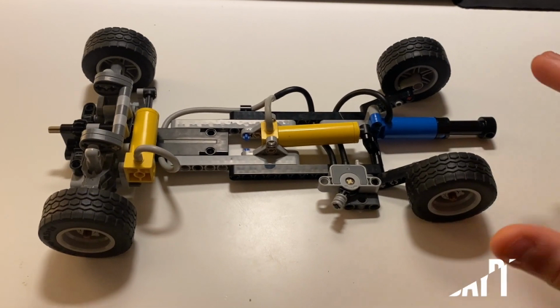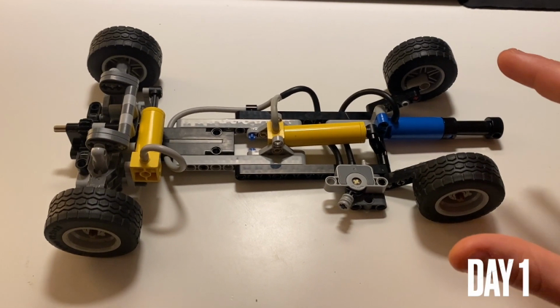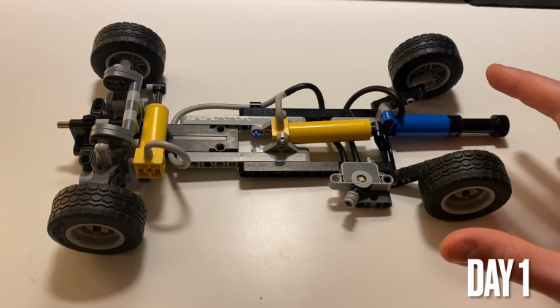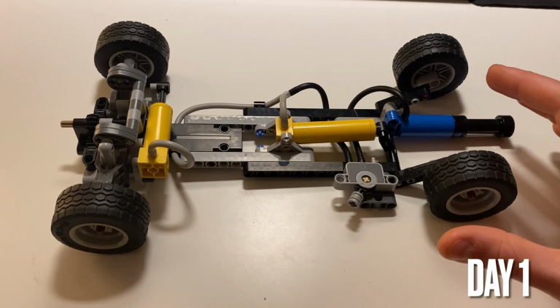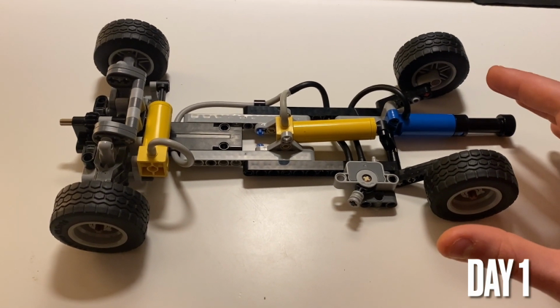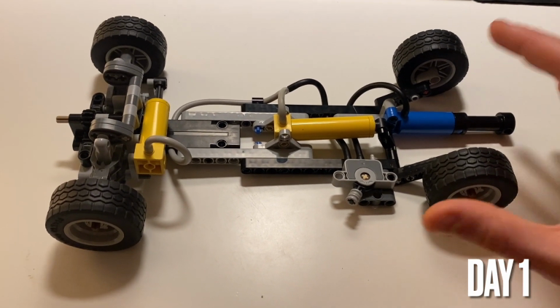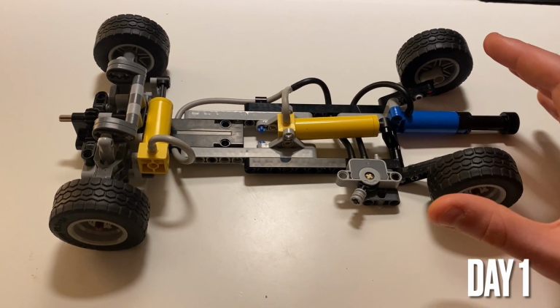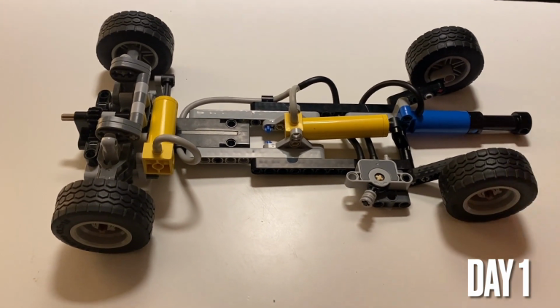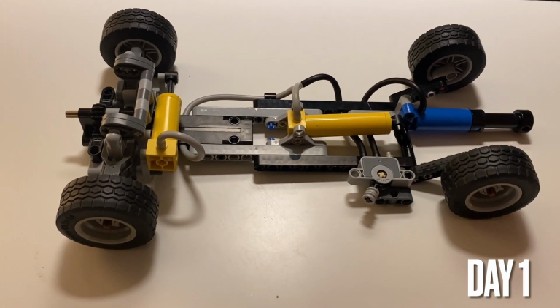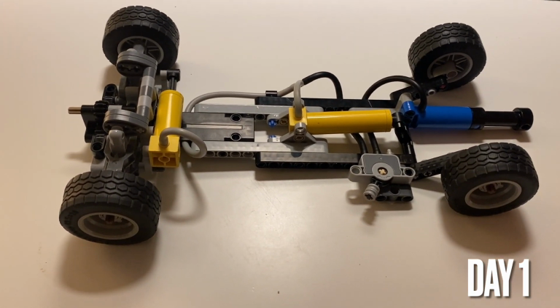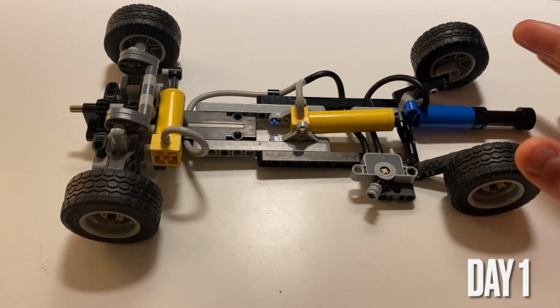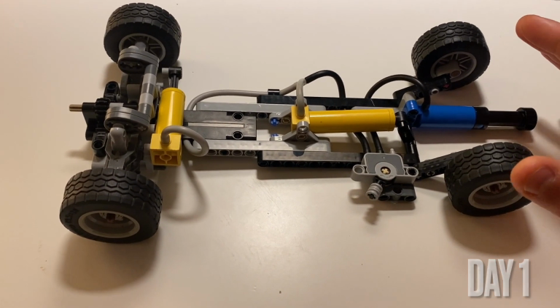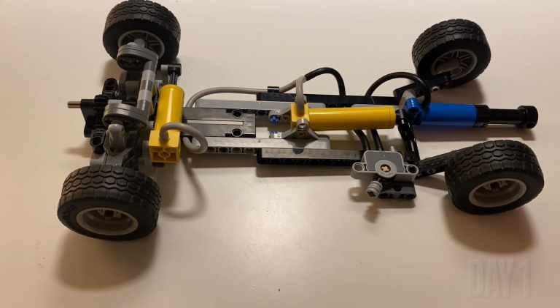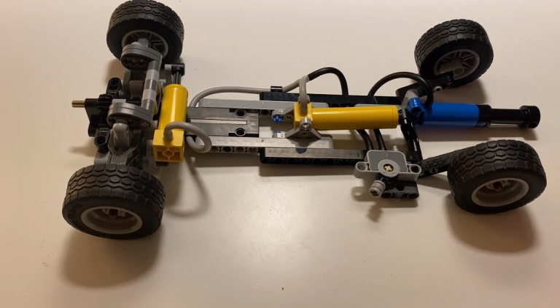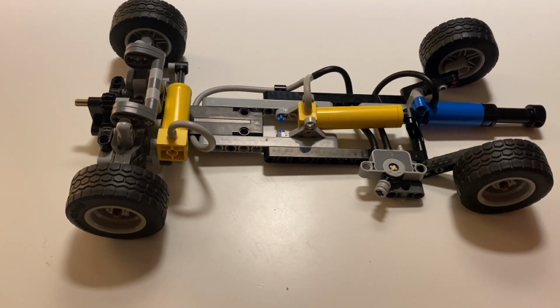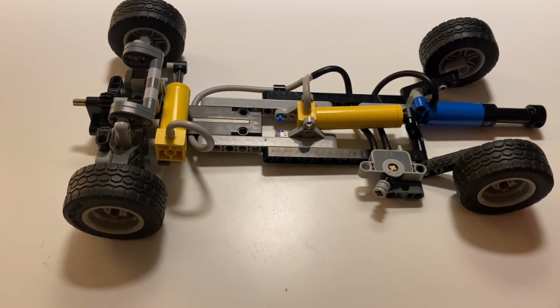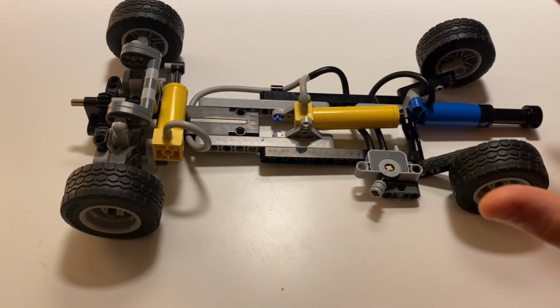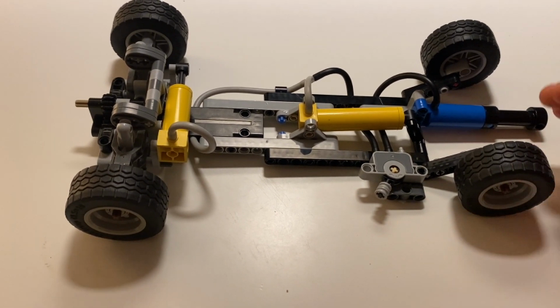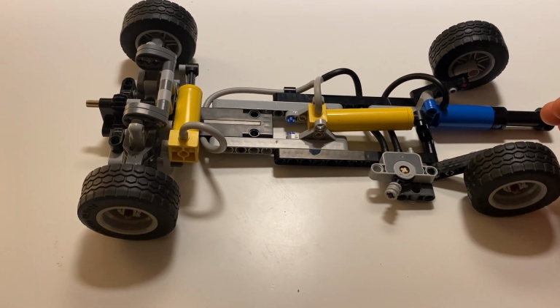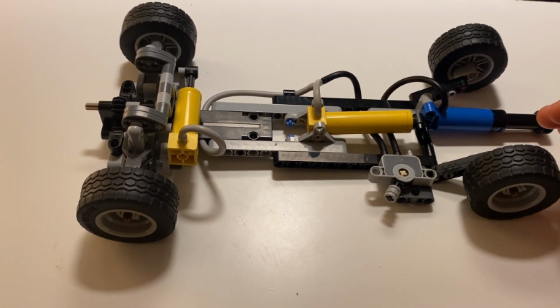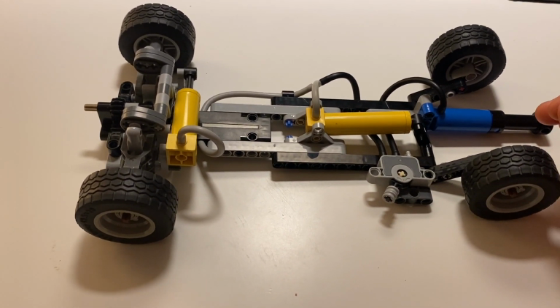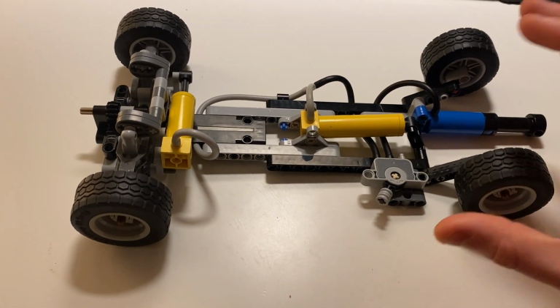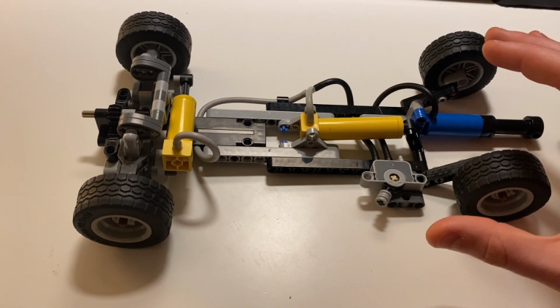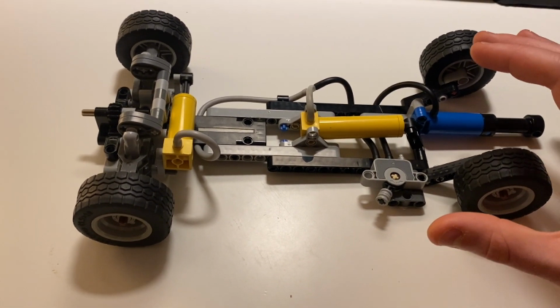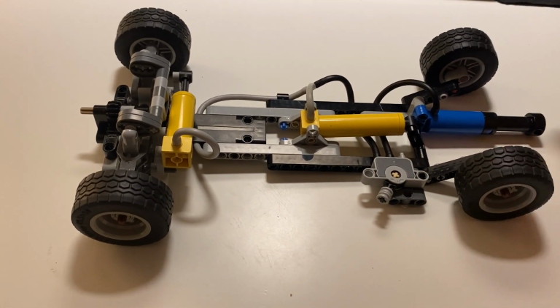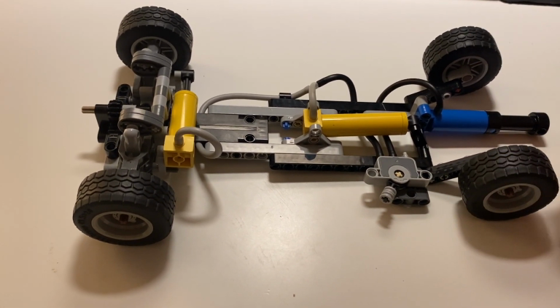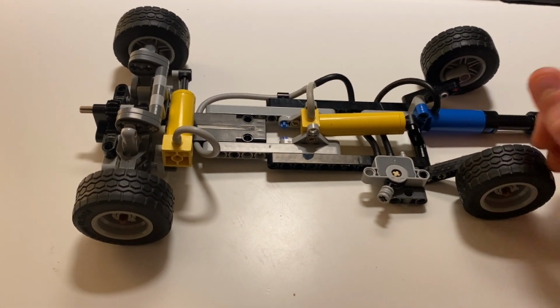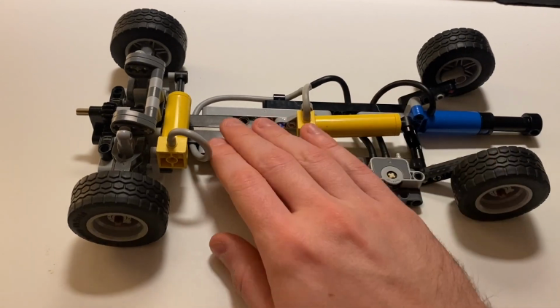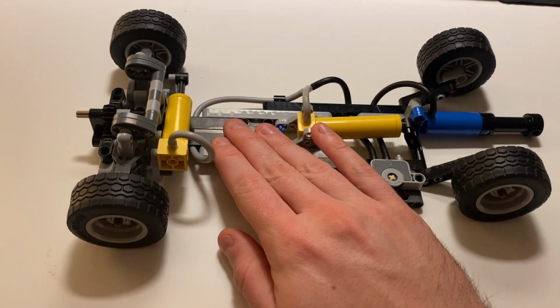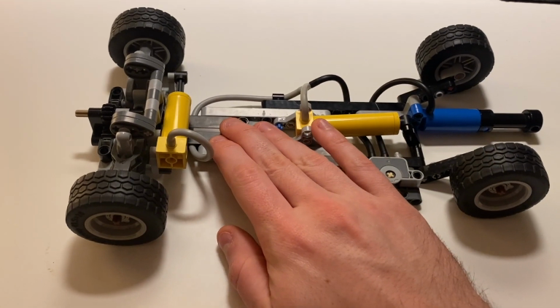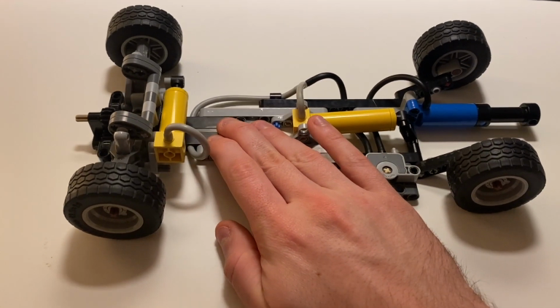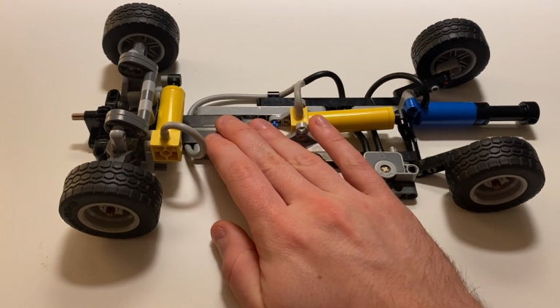Hello and welcome to, after a very long pause, another car video. I'm going to make this another design process video where I go through what I do every day in order to create one of these models.